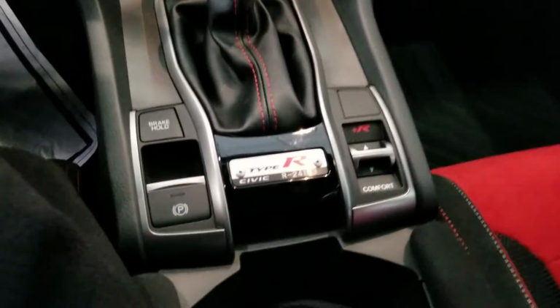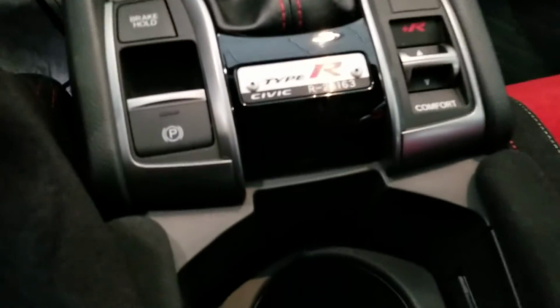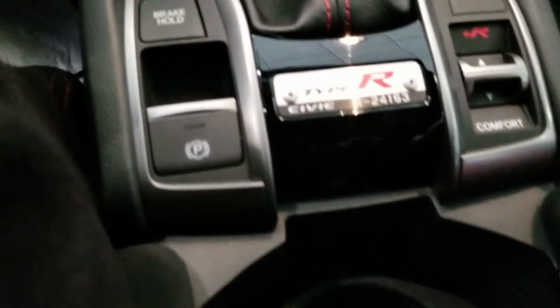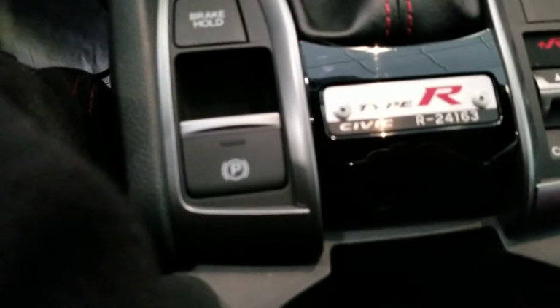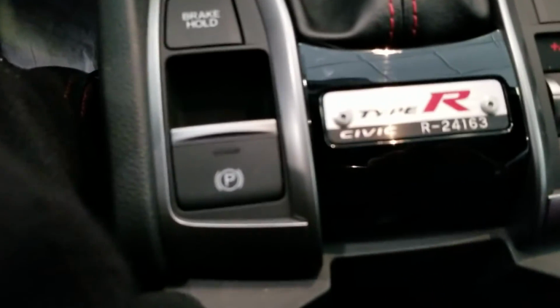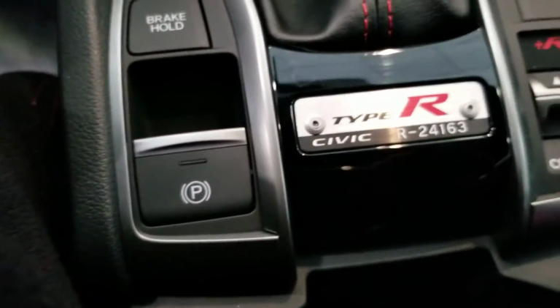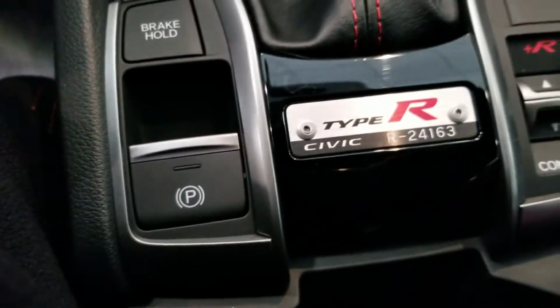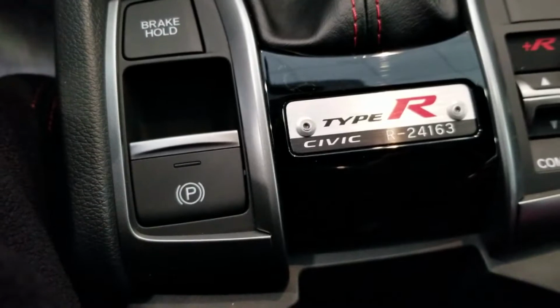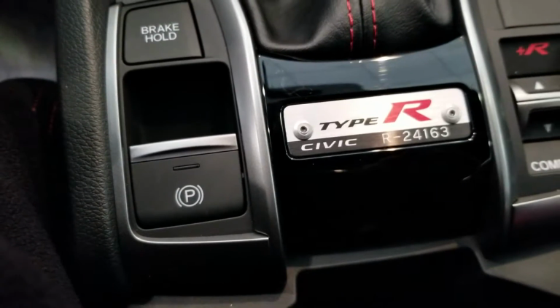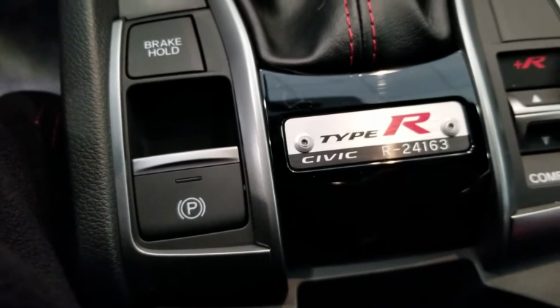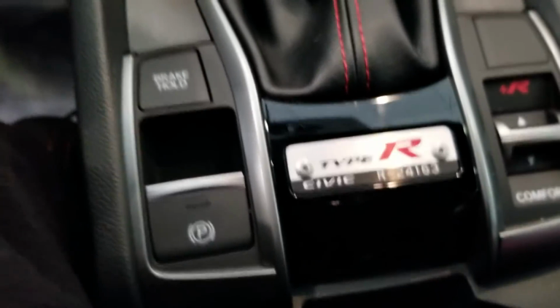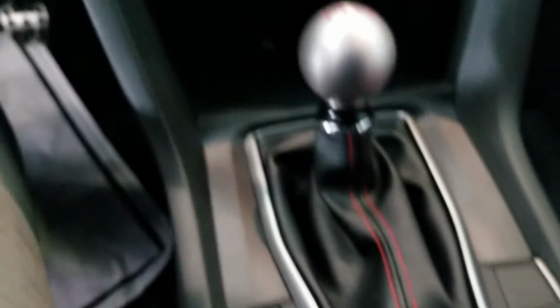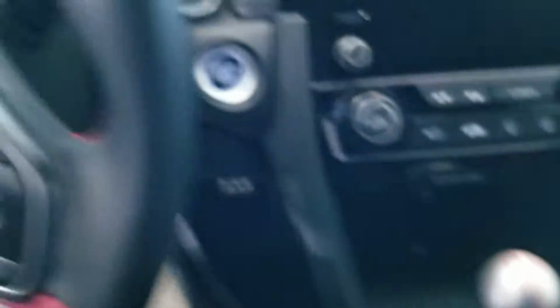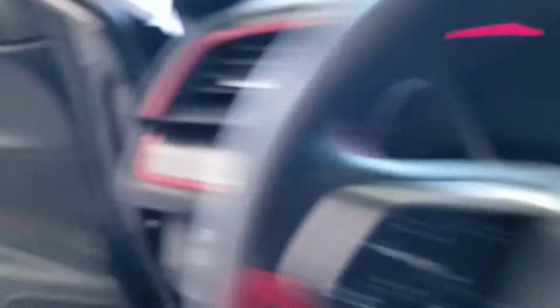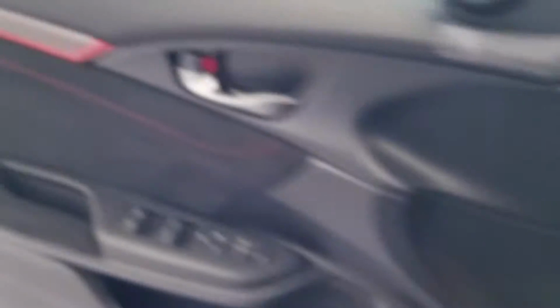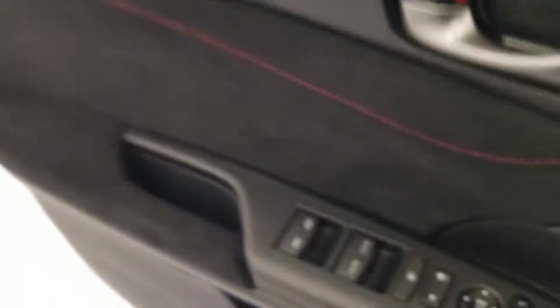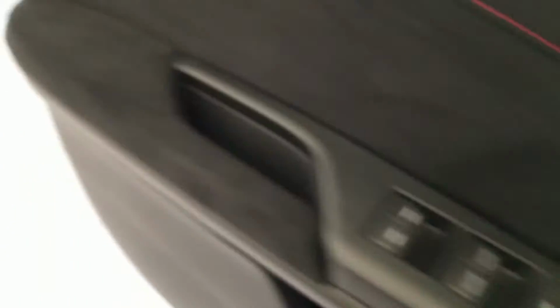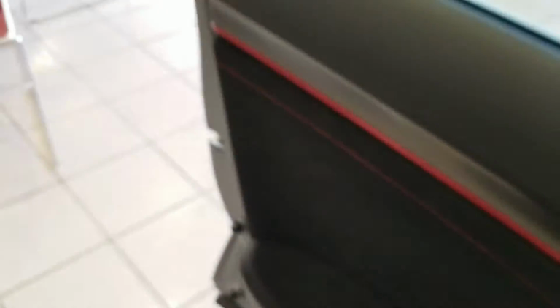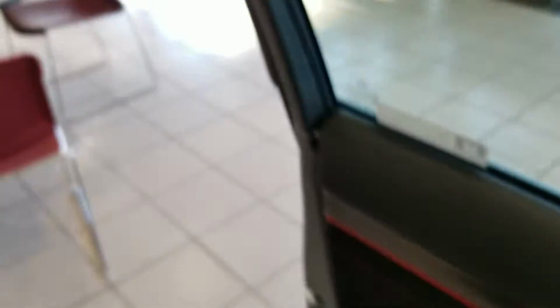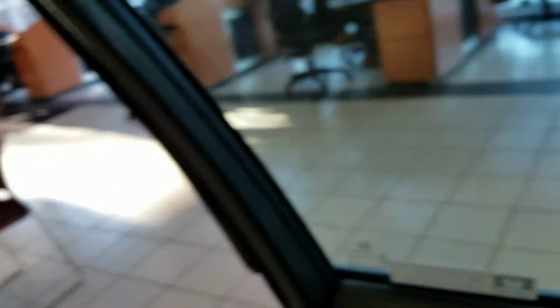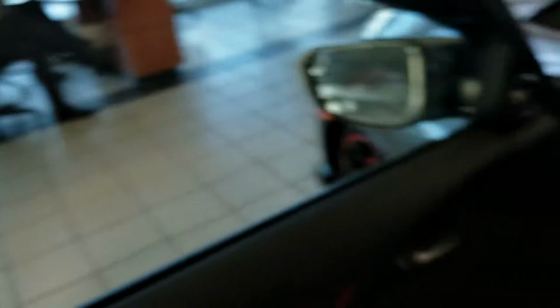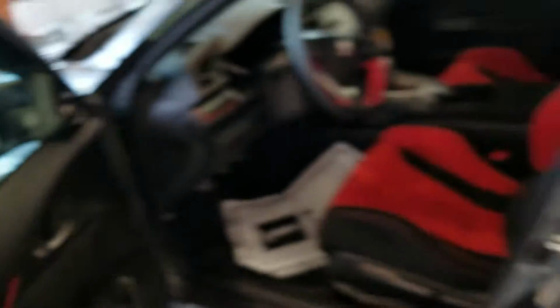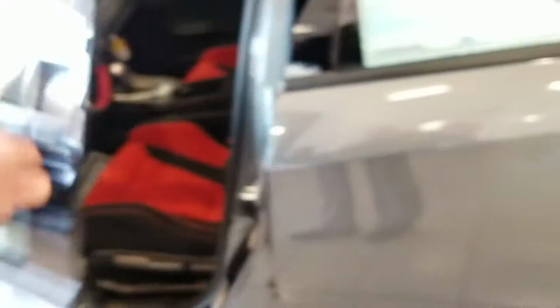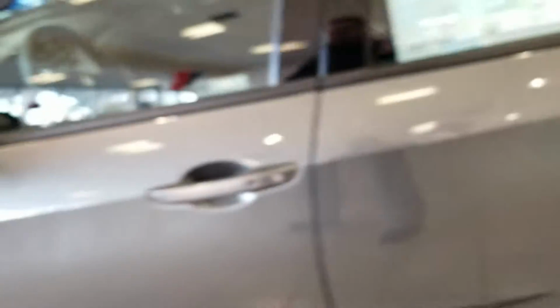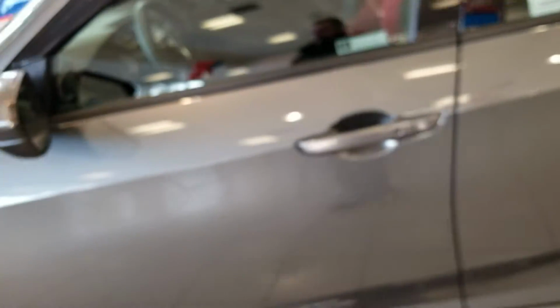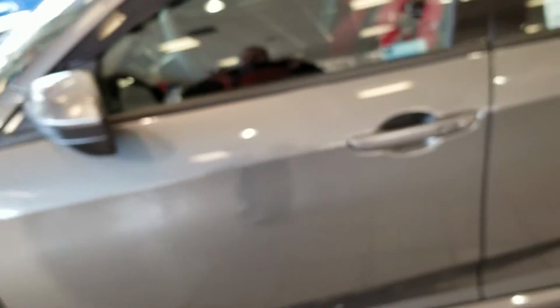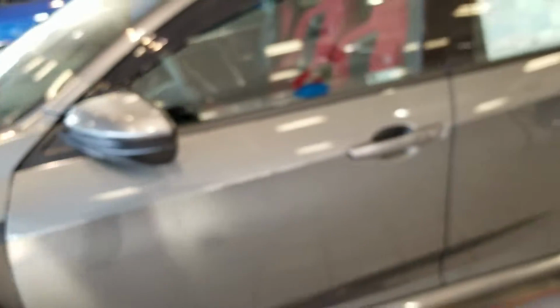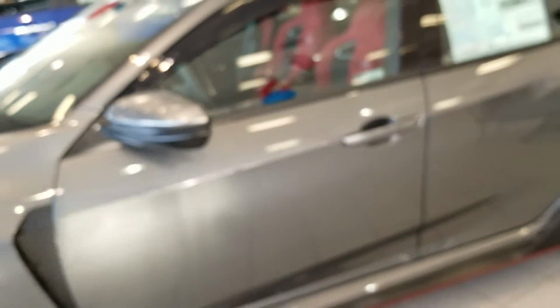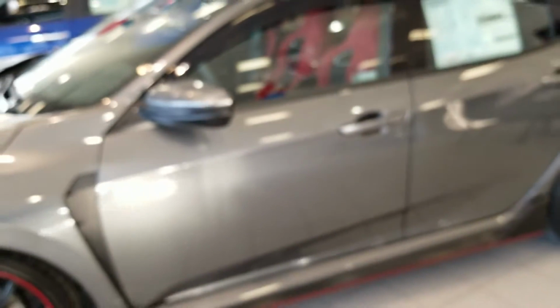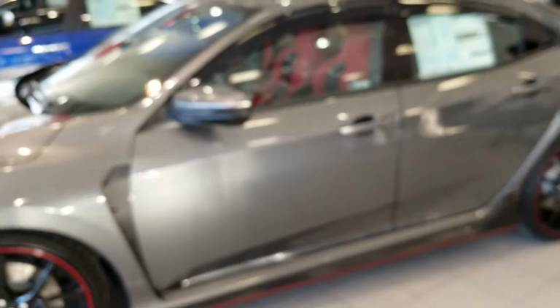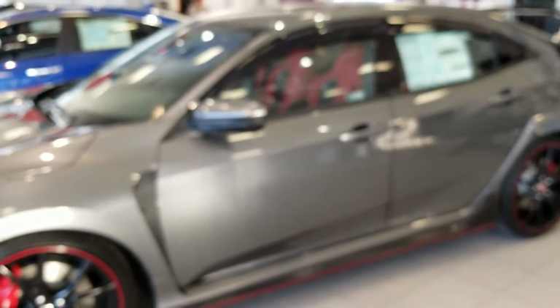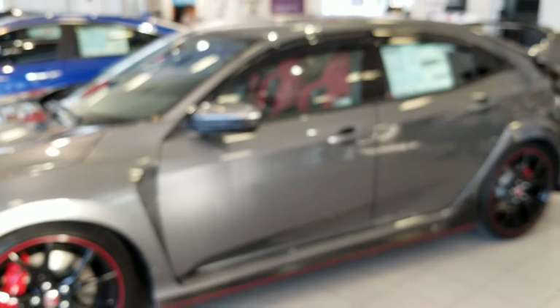And it's got the rev matching. This one is number 24163. Take a couple more looks at this vehicle here.